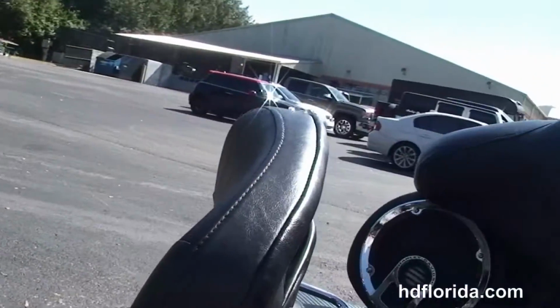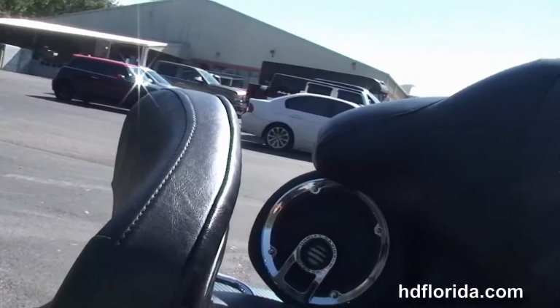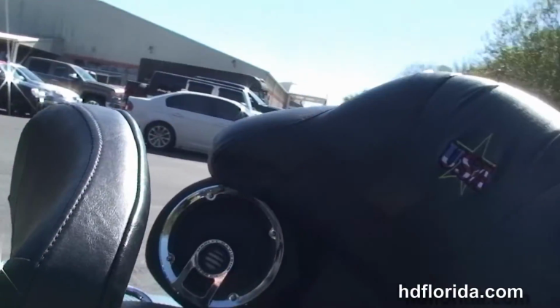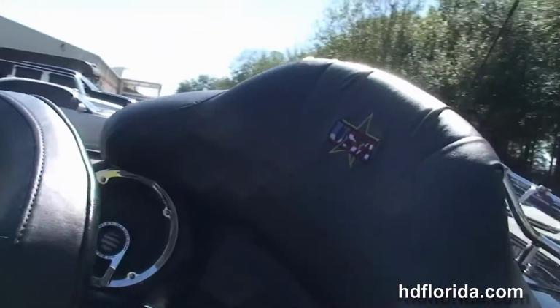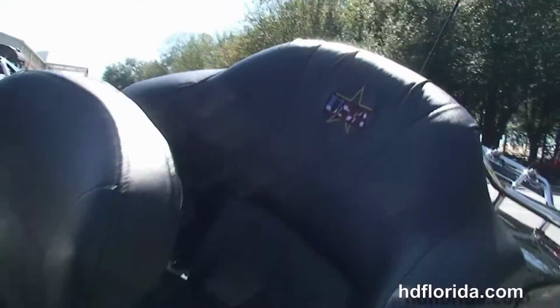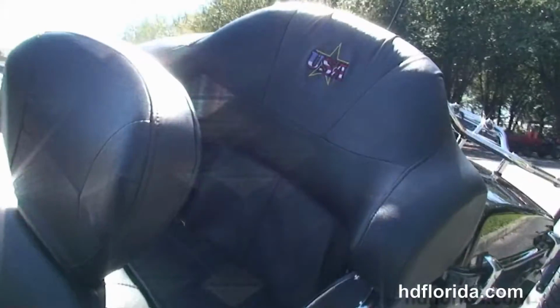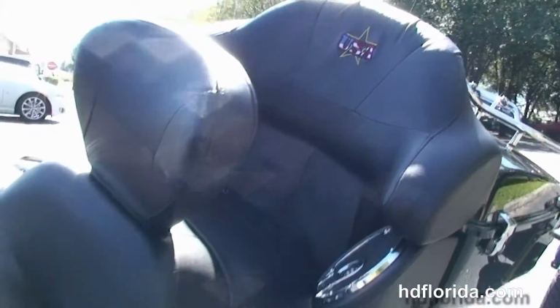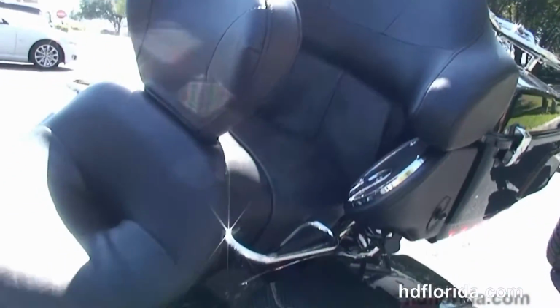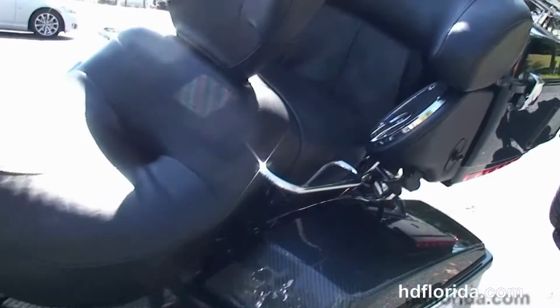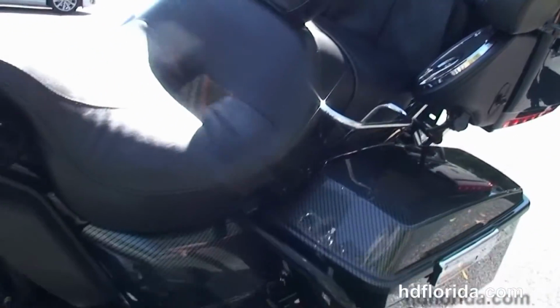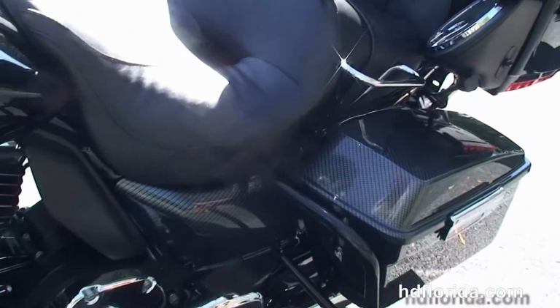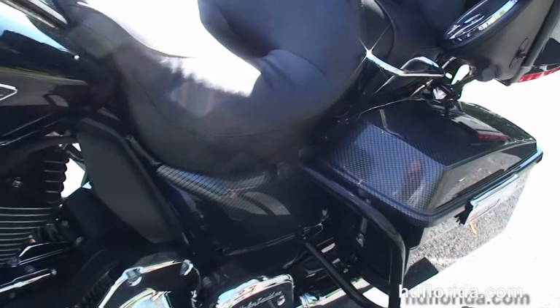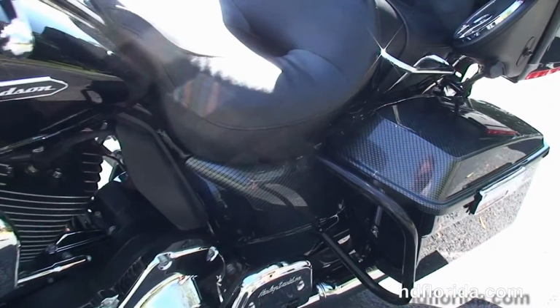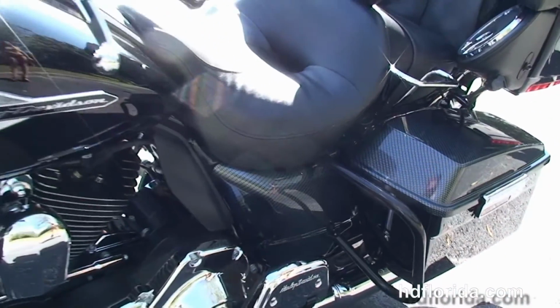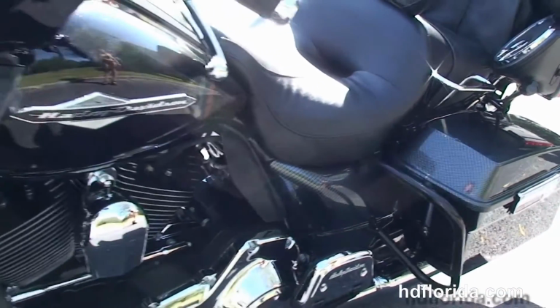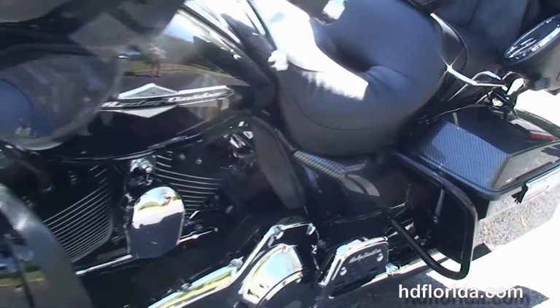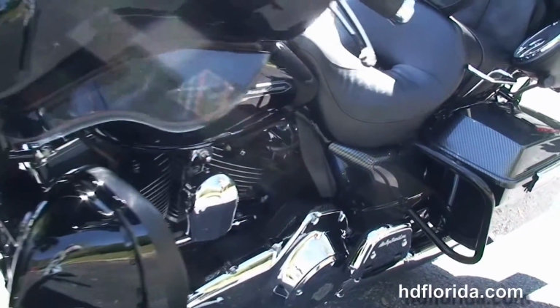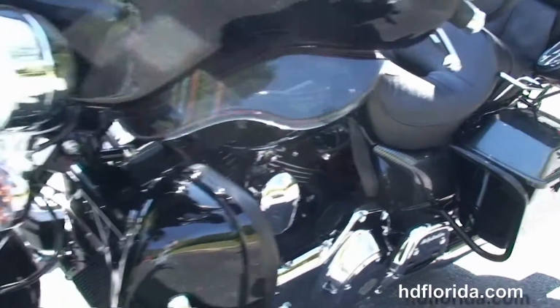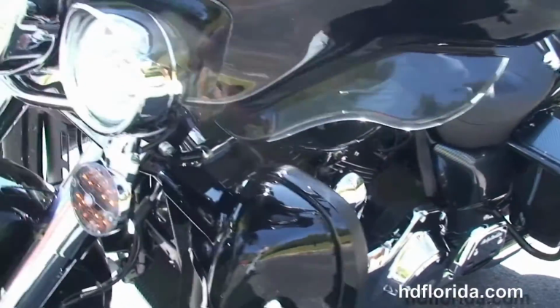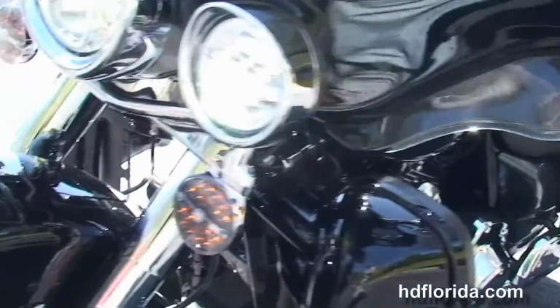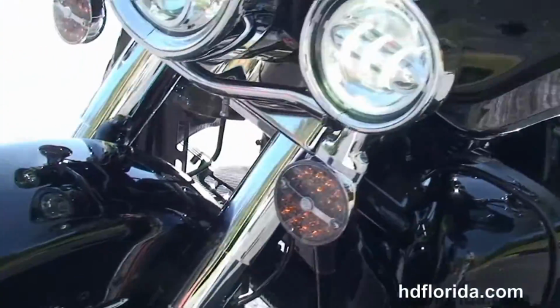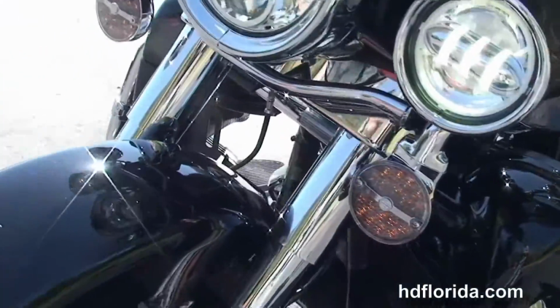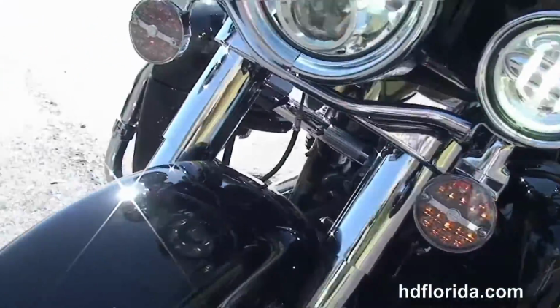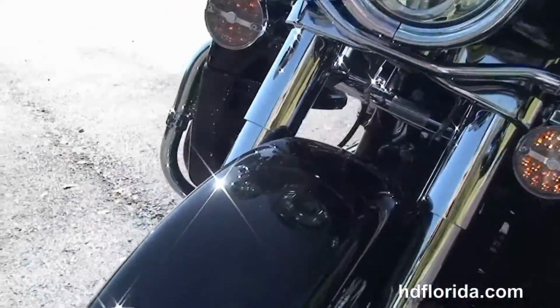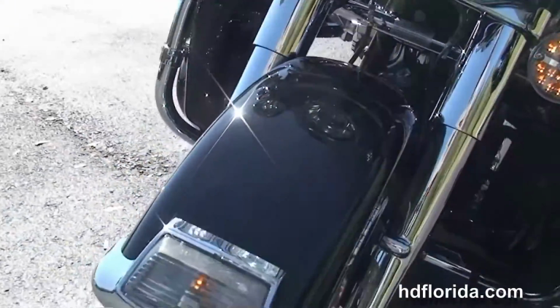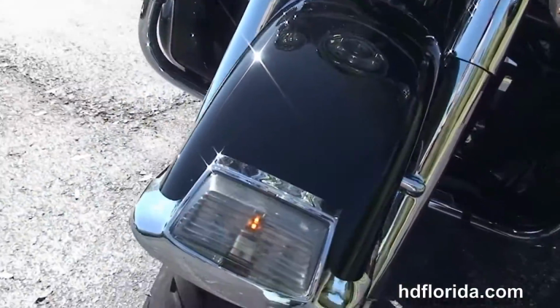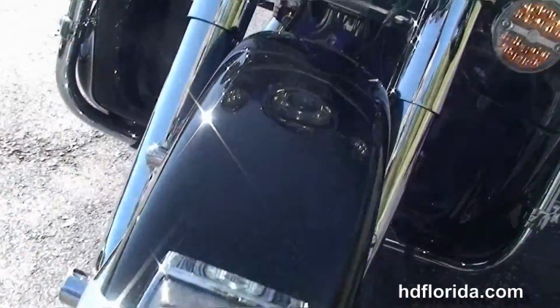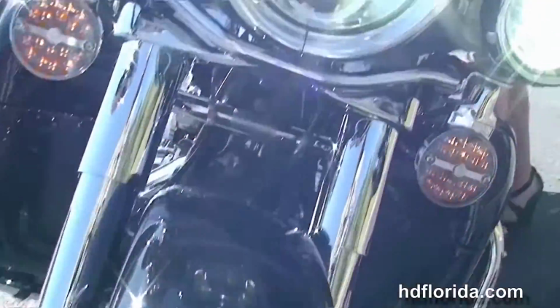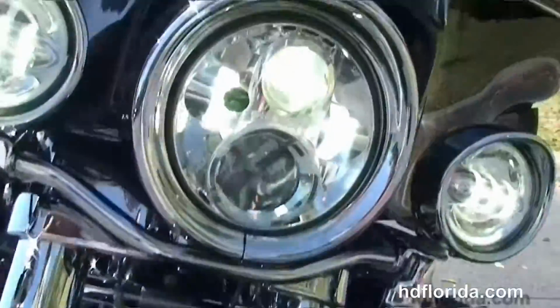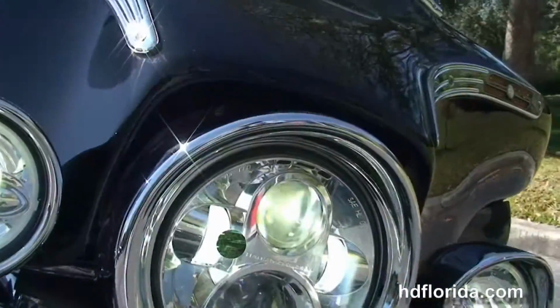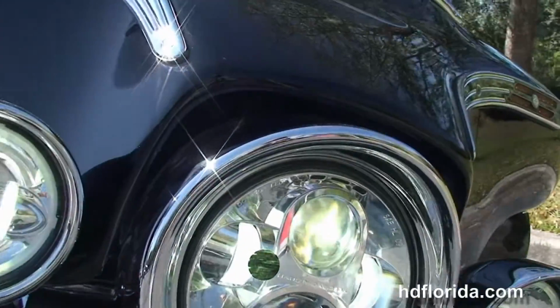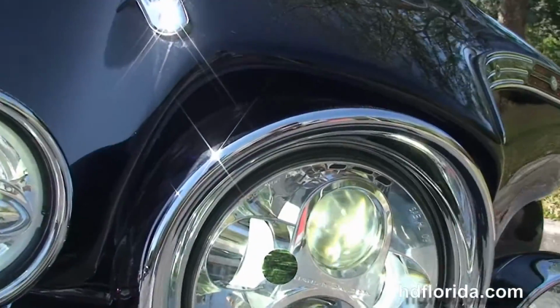Carbon fiber painted inner fairing, upgraded grips, levers, and mirrors. This bike has factory ABS and security, Daymaker LED headlamp, chrome passing lamps, and LED turn signals — and let's give this bike a quick listen.